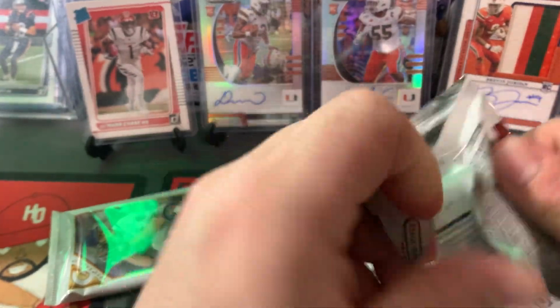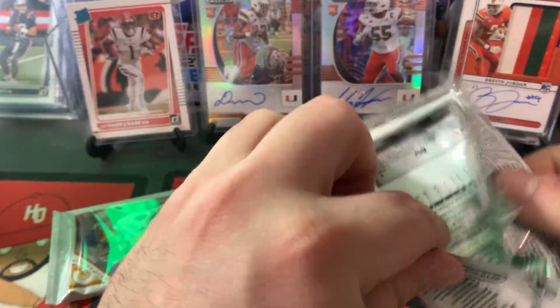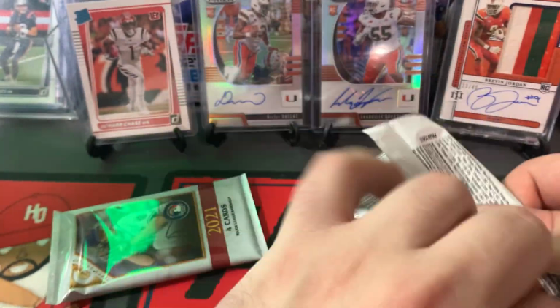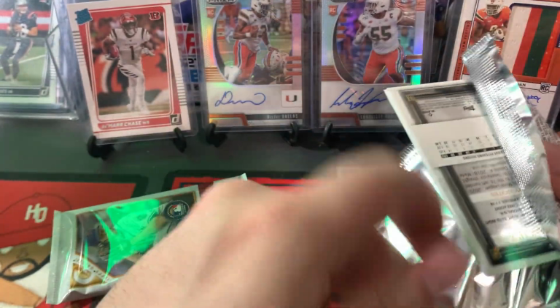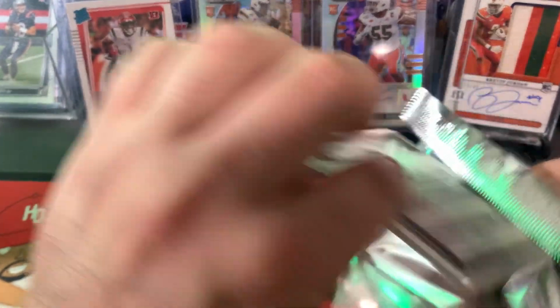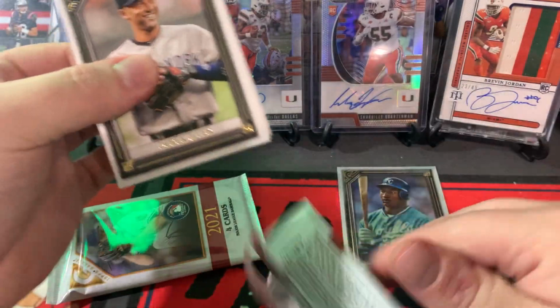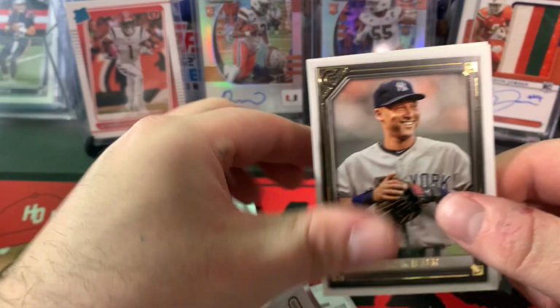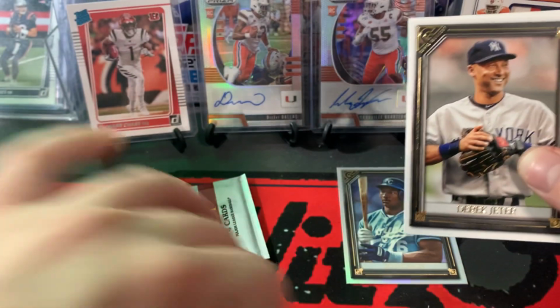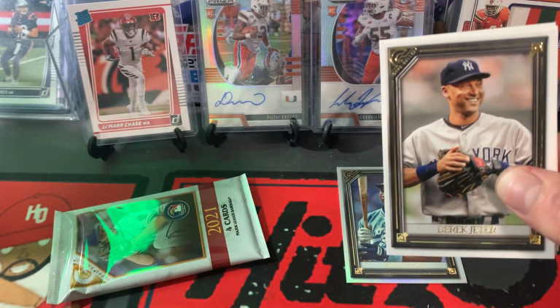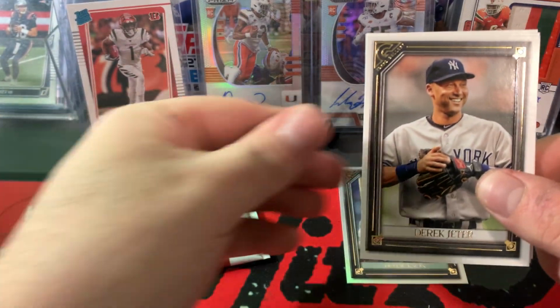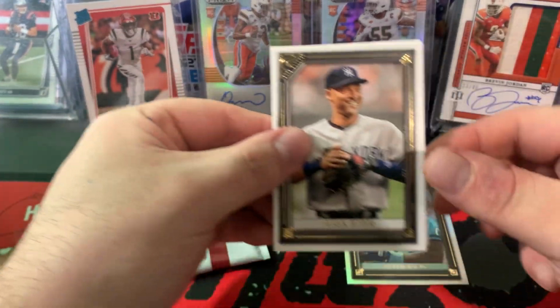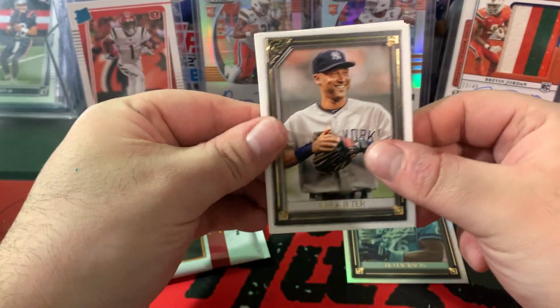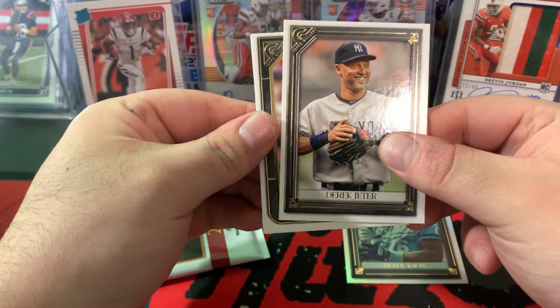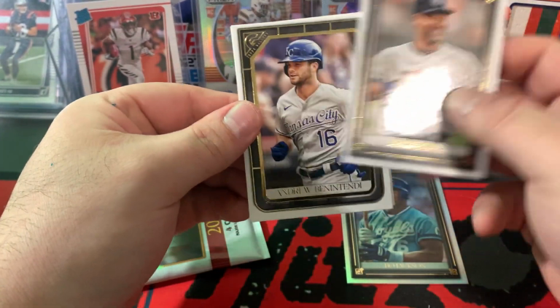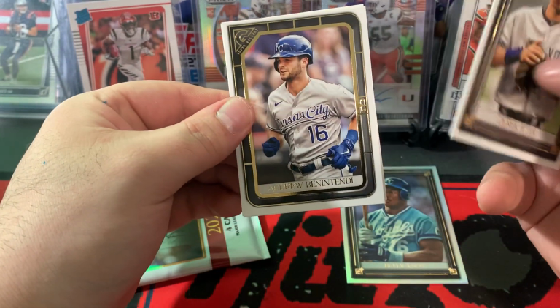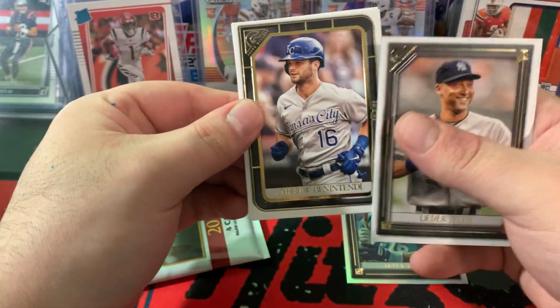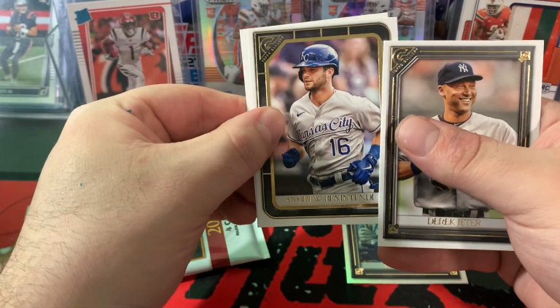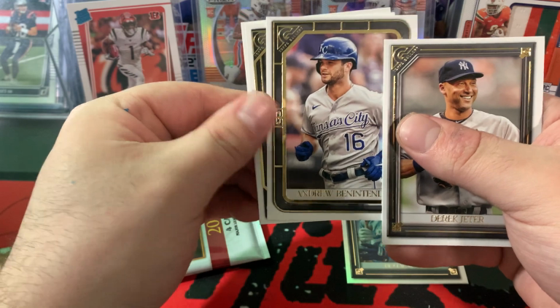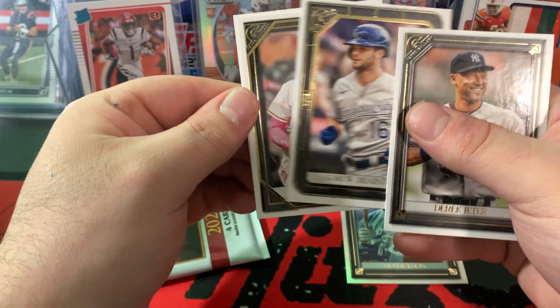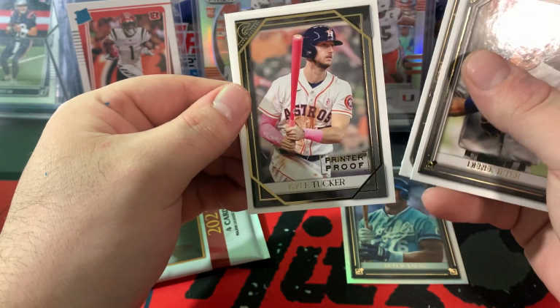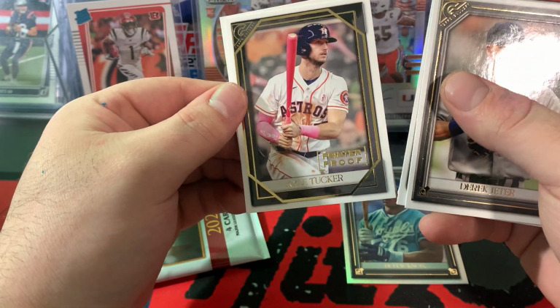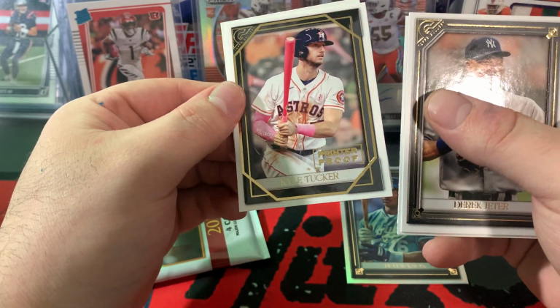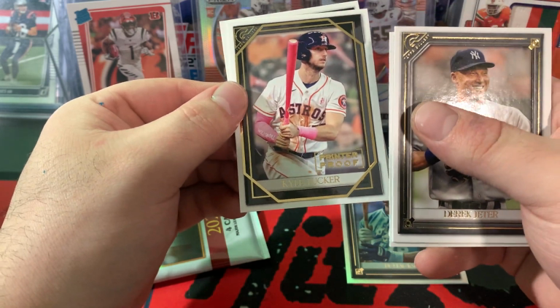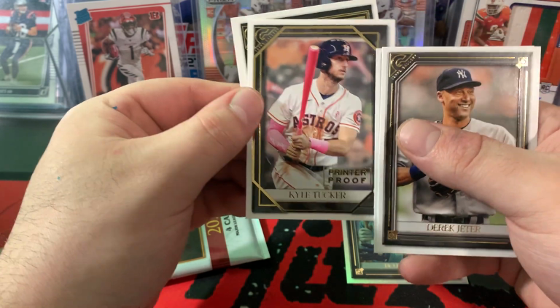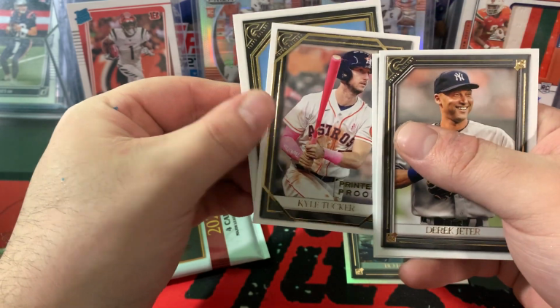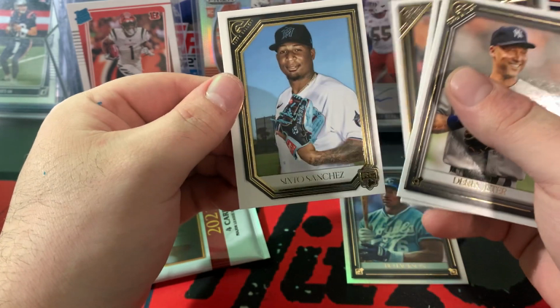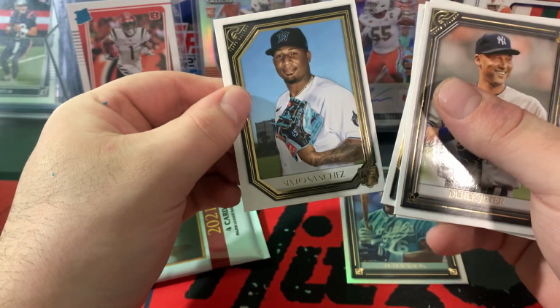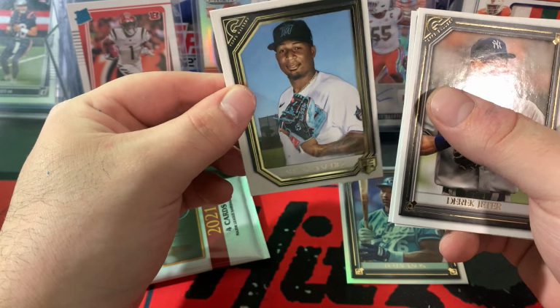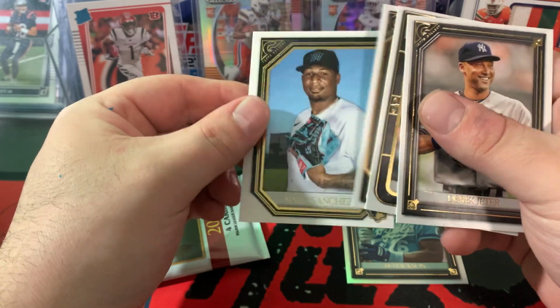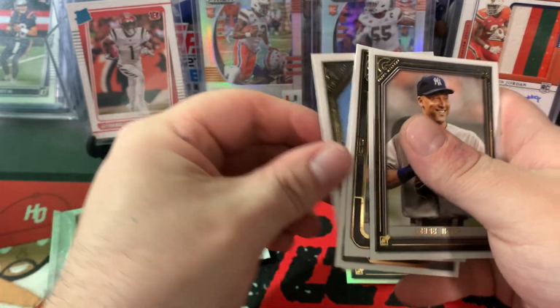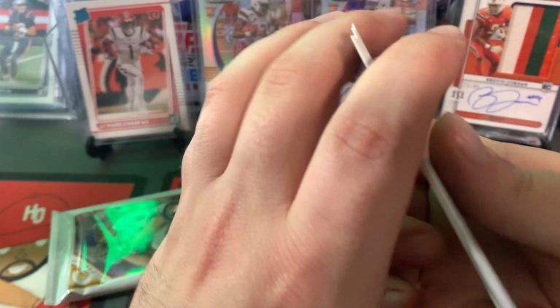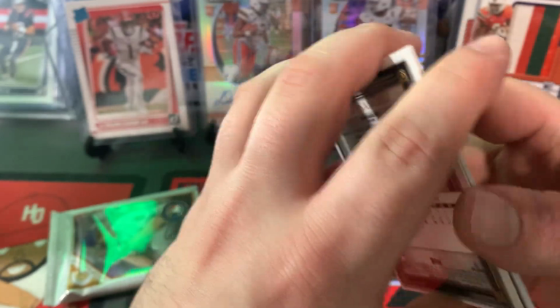We've got two packs left. Derek Jeter. Andrew Benintendi. Kyle Tucker — printer proof. And Sixto on the rookie.